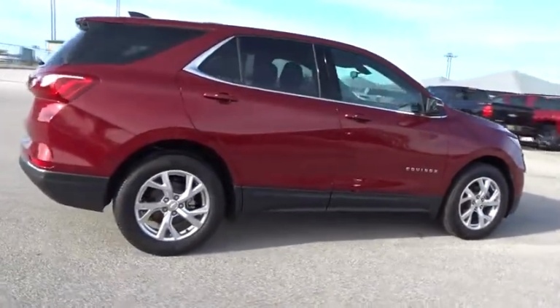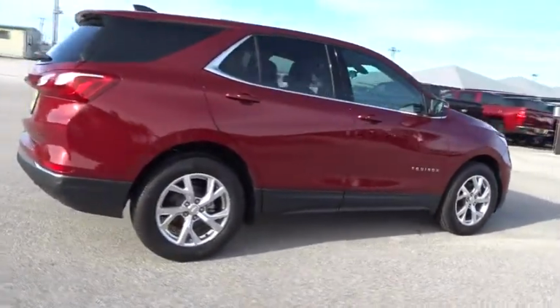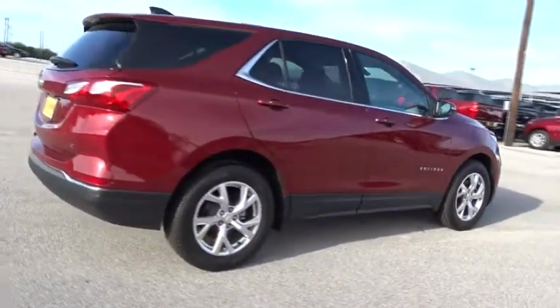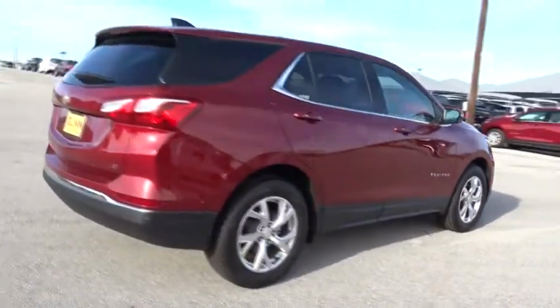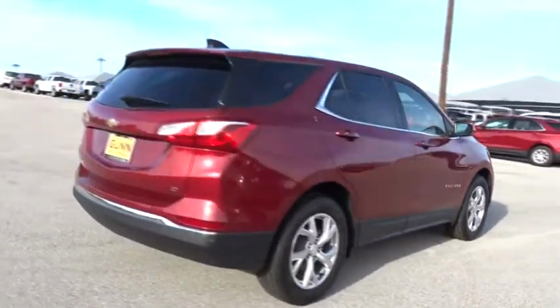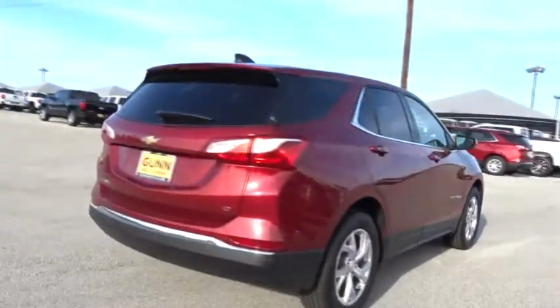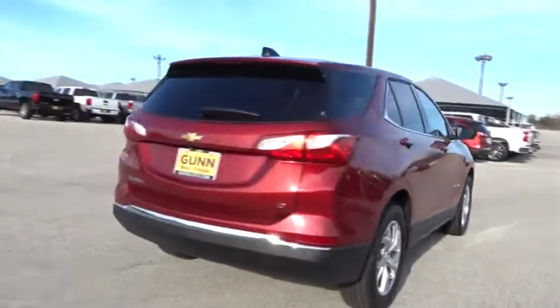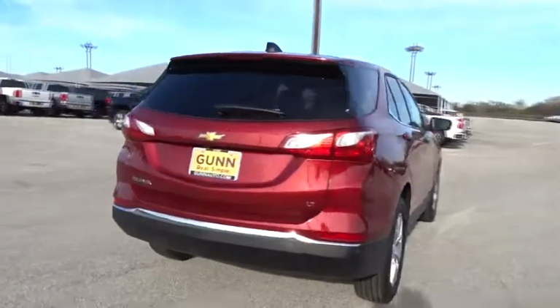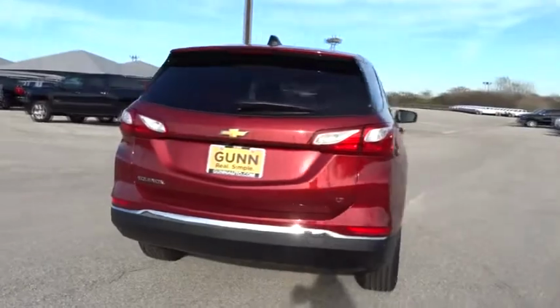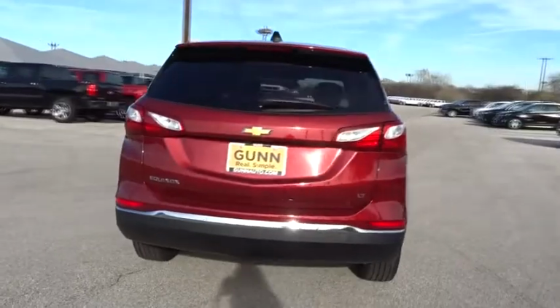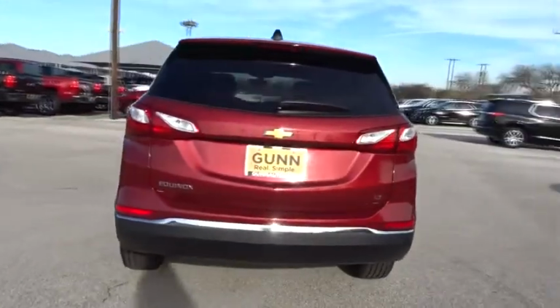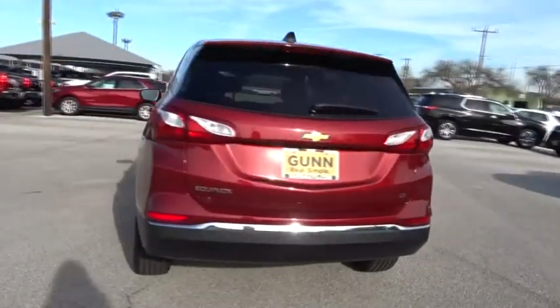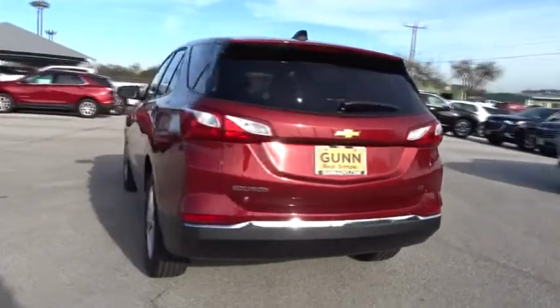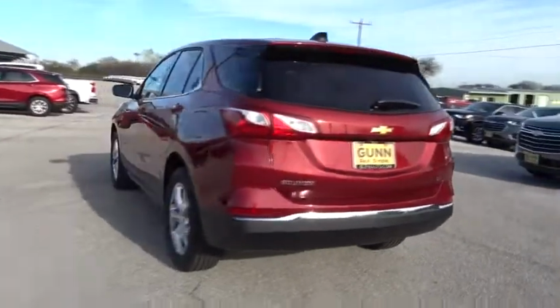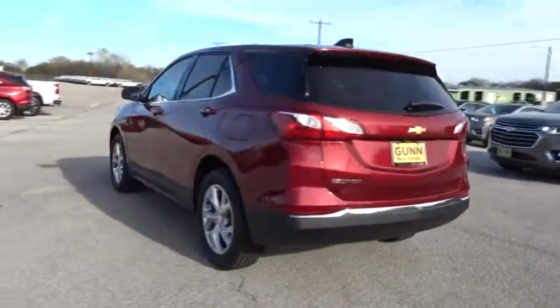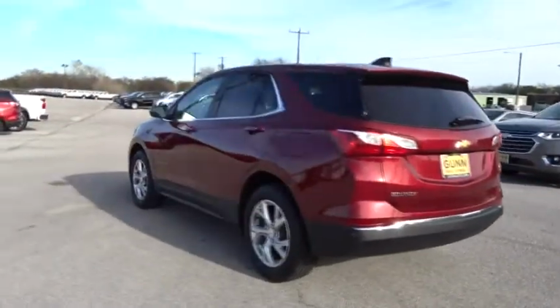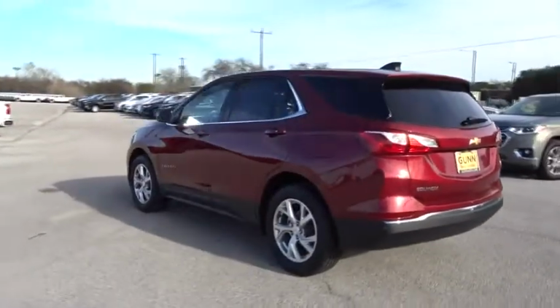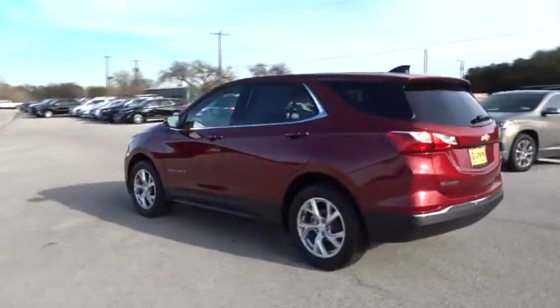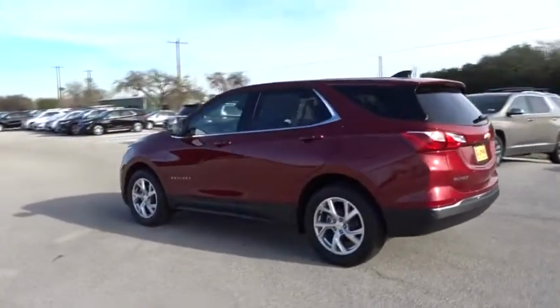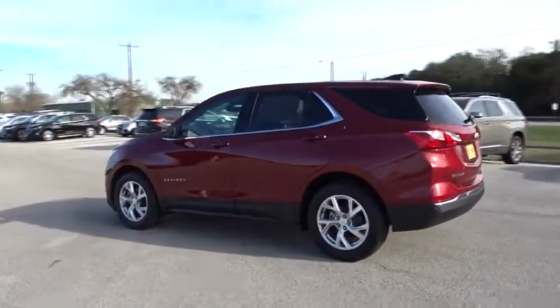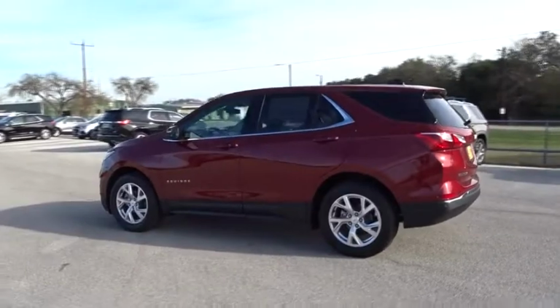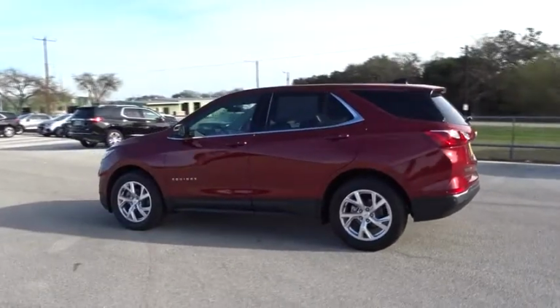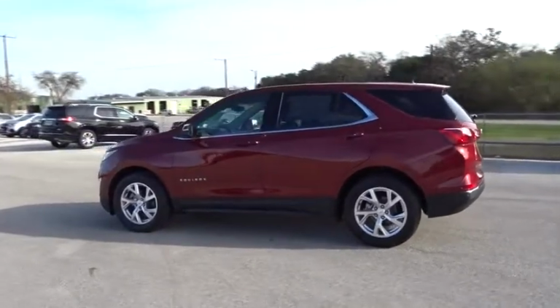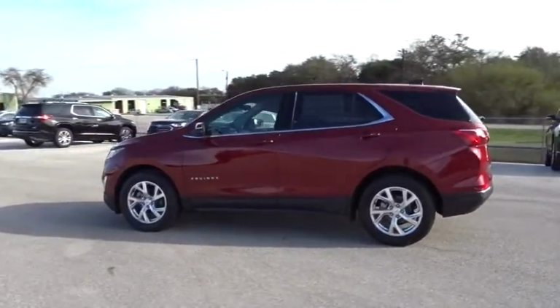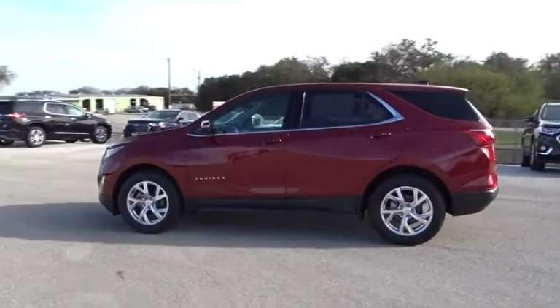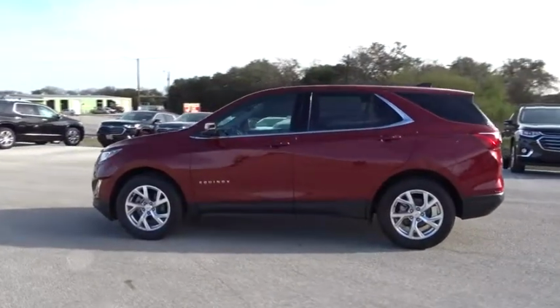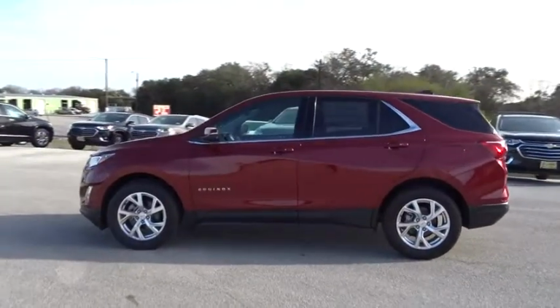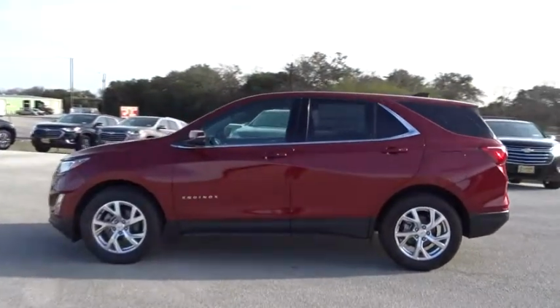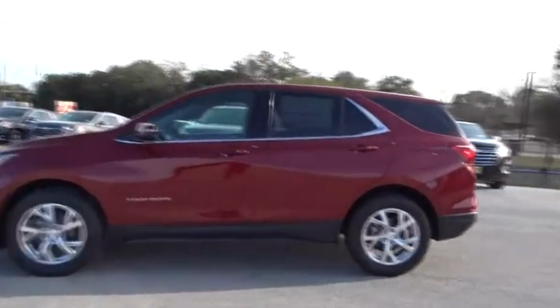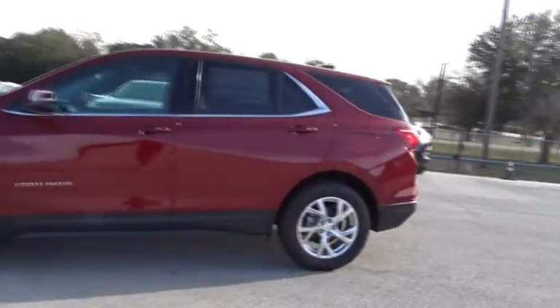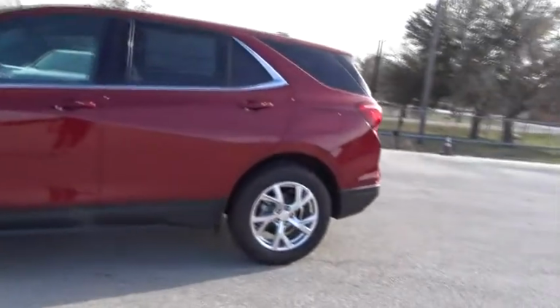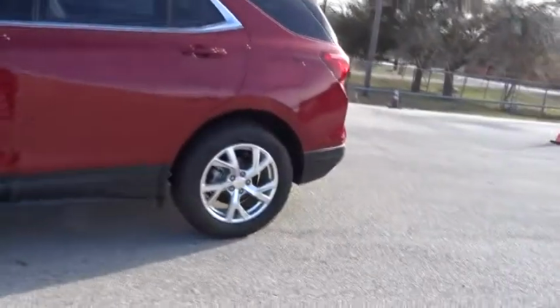Here are some of this vehicle's great options: keyless entry, stability control, traction control, steering wheel audio controls, backup camera, remote start, anti-lock braking system, Bluetooth, adjustable steering wheel, keyless start.